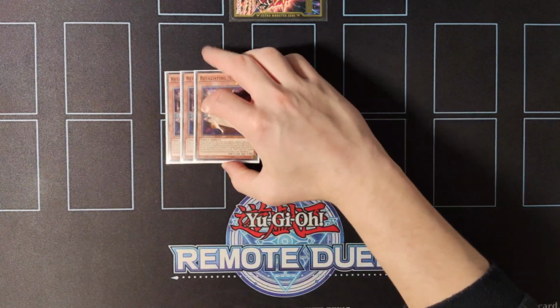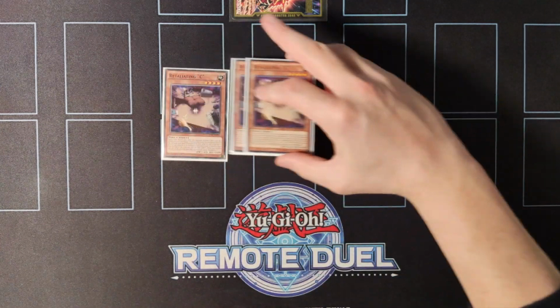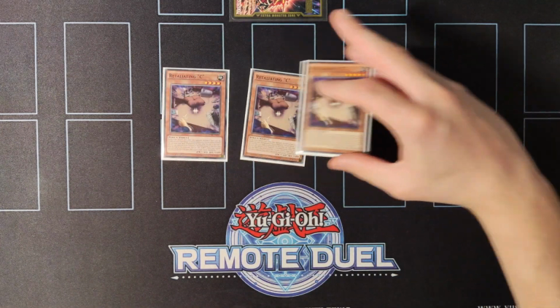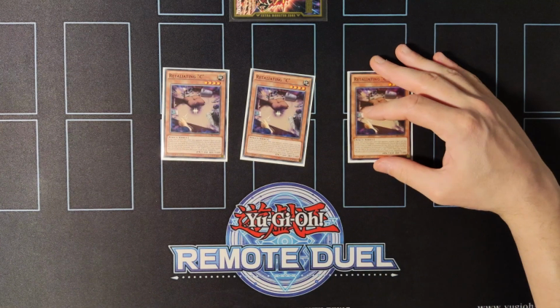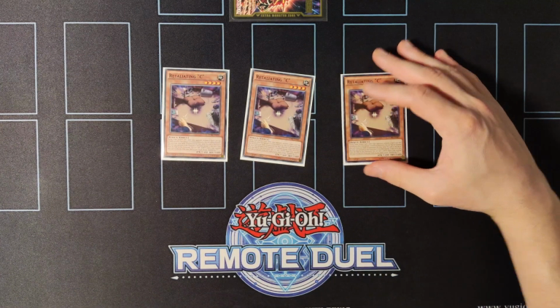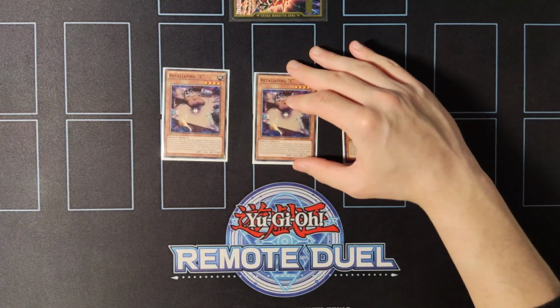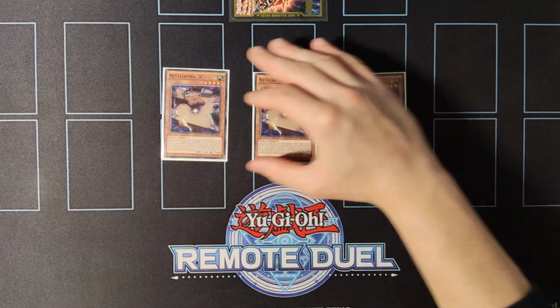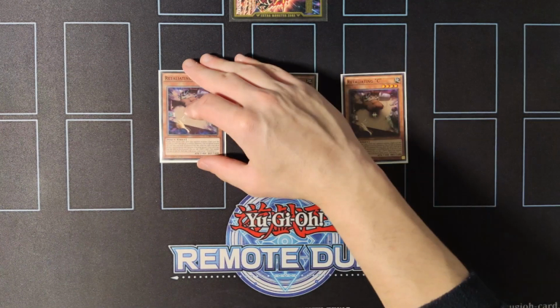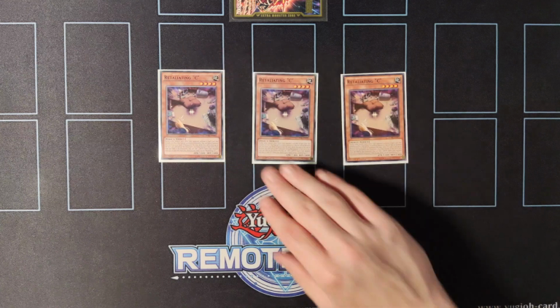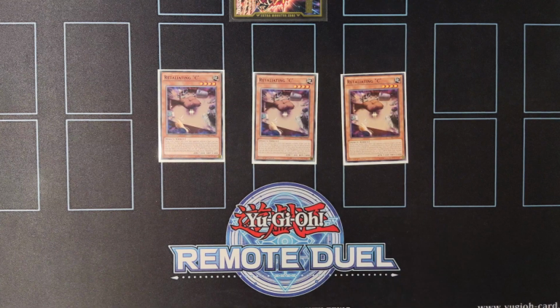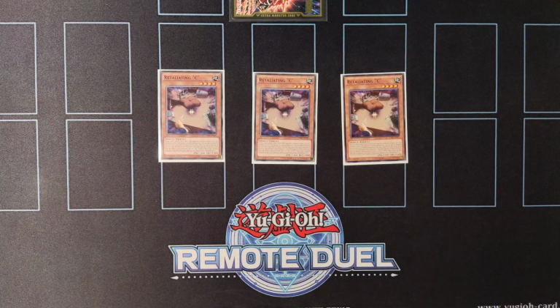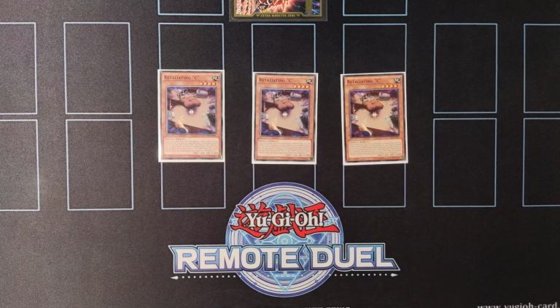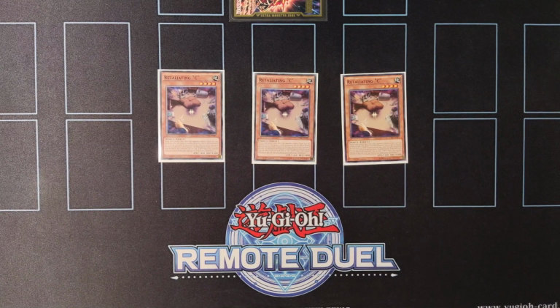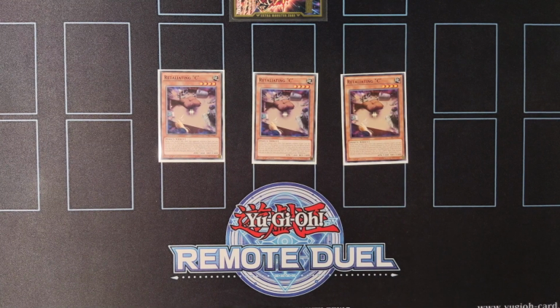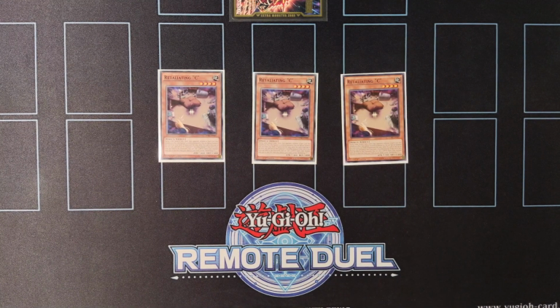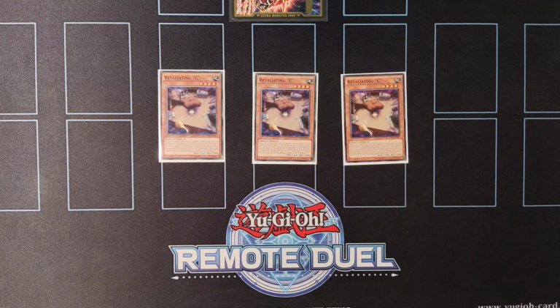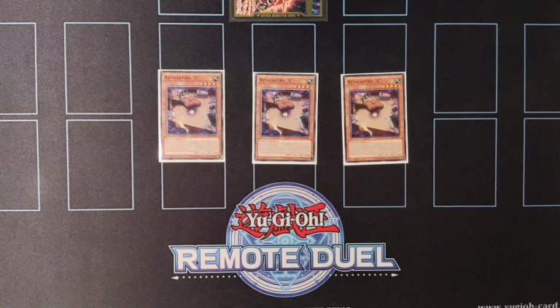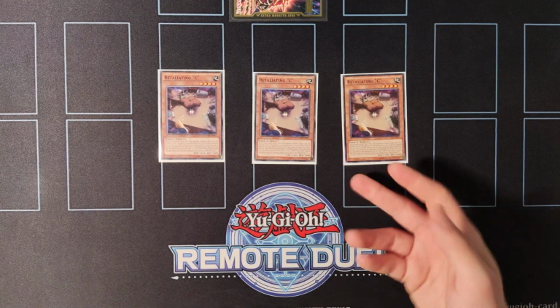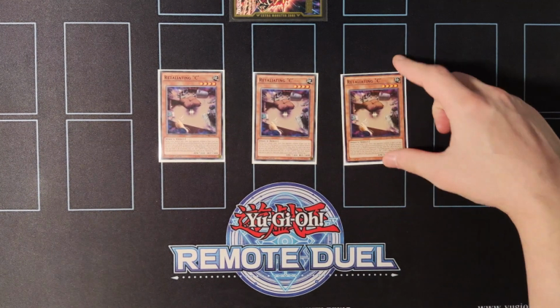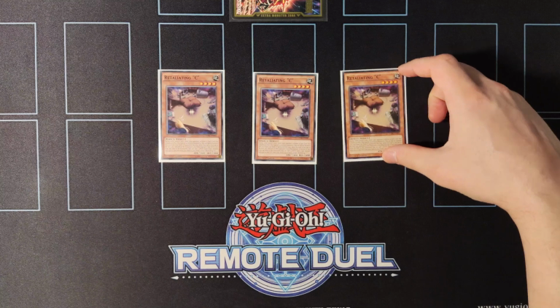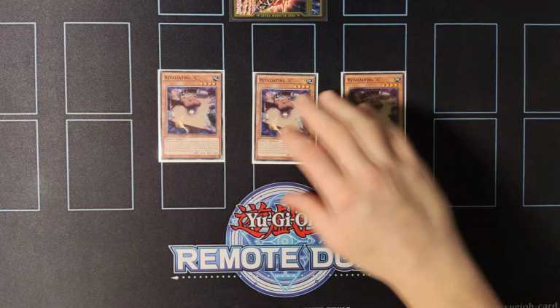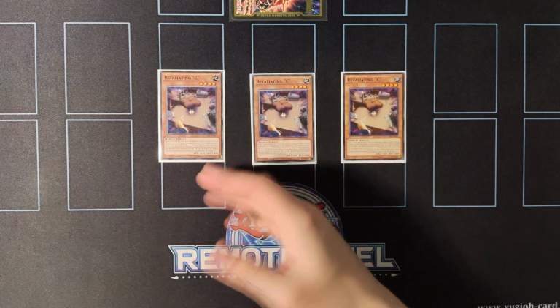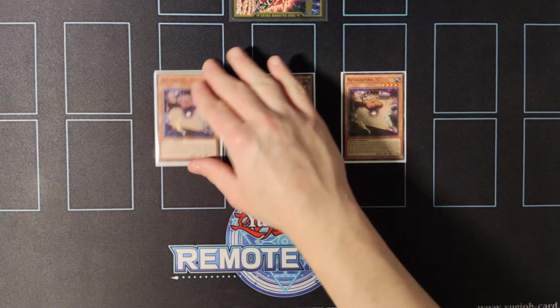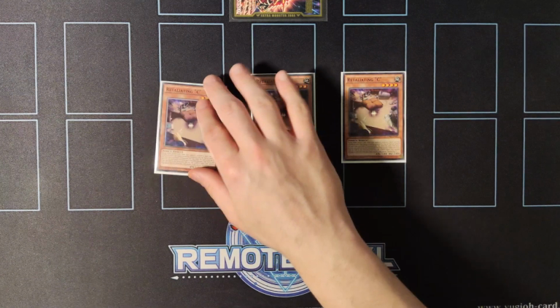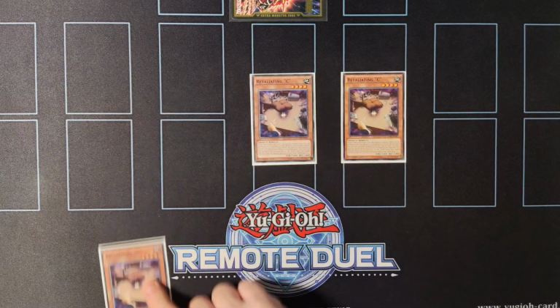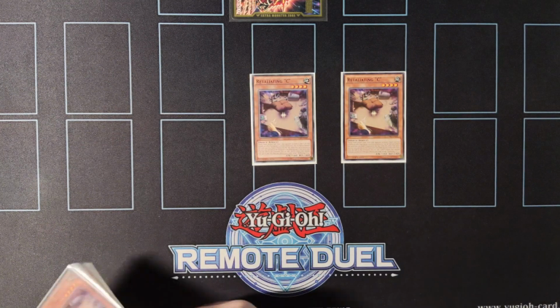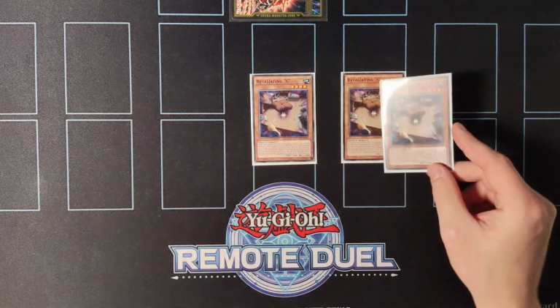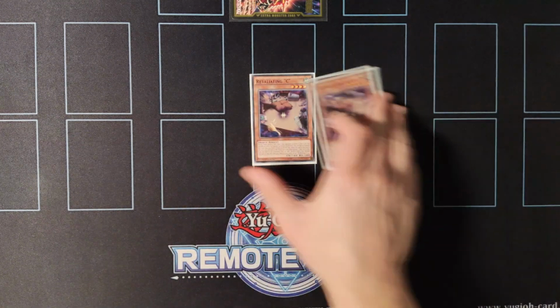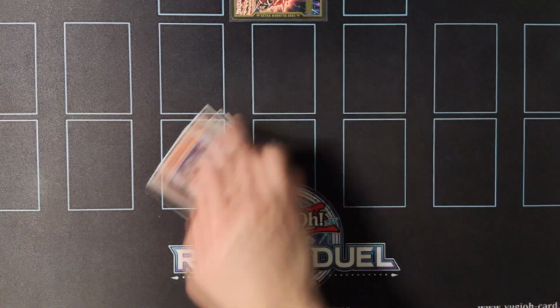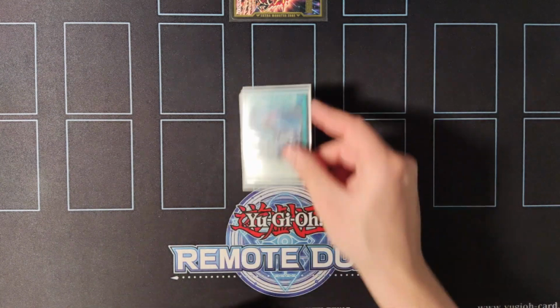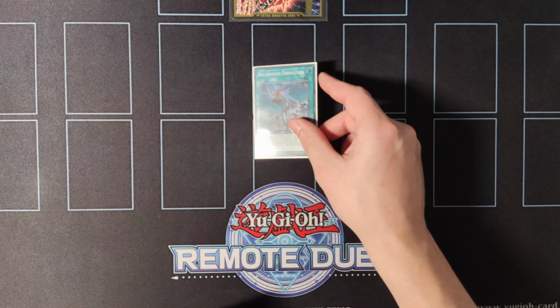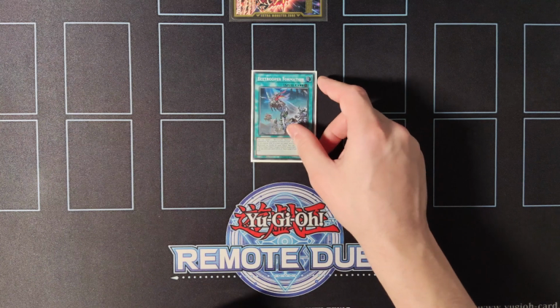Moving on to the best hand trap in the deck, we're playing triple copies of Retaliating C. When your opponent would special summon a monster with the effect of a spell card you can special summon this card from your hand to the field, and then it acts as a Macro Cosmos. Also when sent to the graveyard you can search for Gokipole or Resonance Insect.